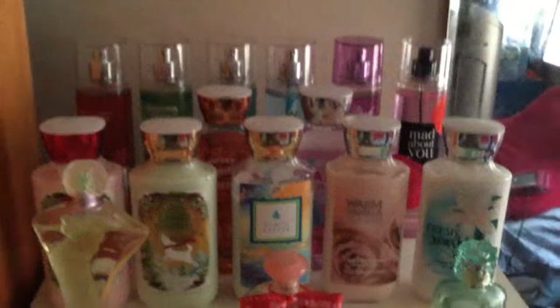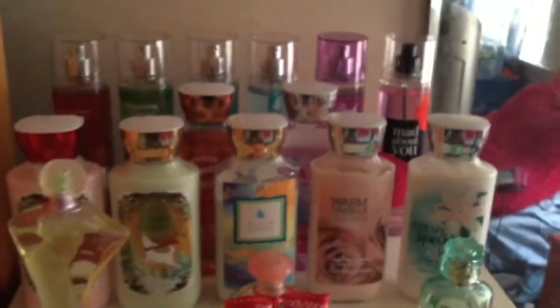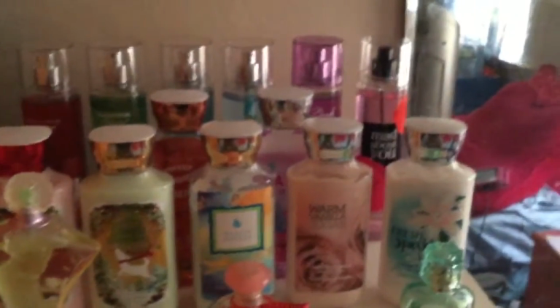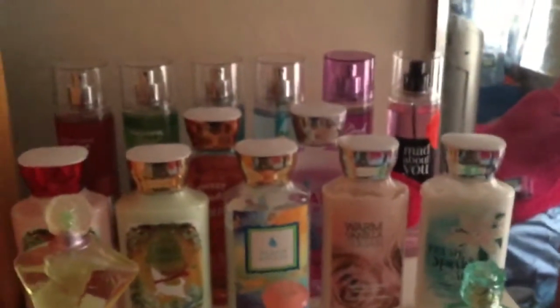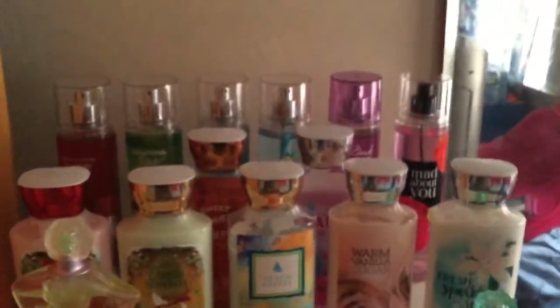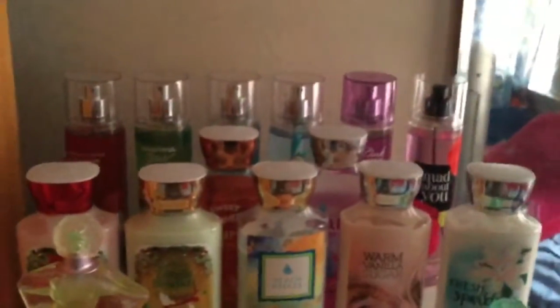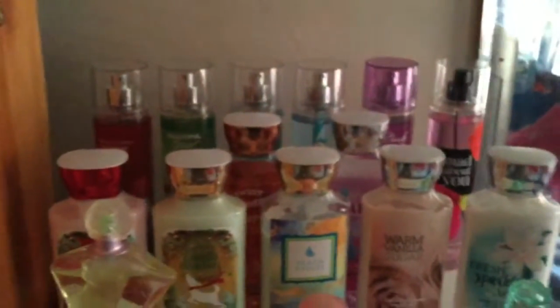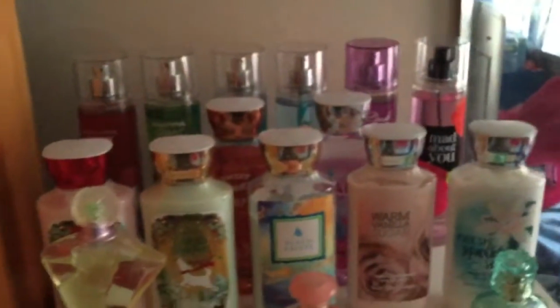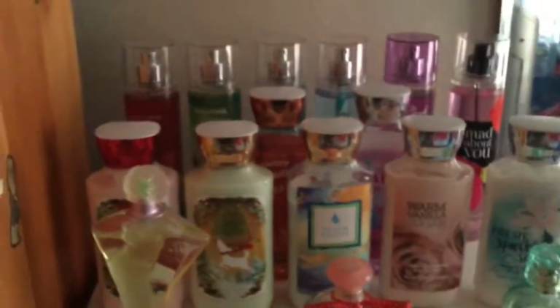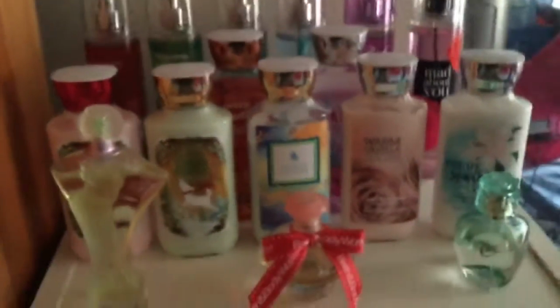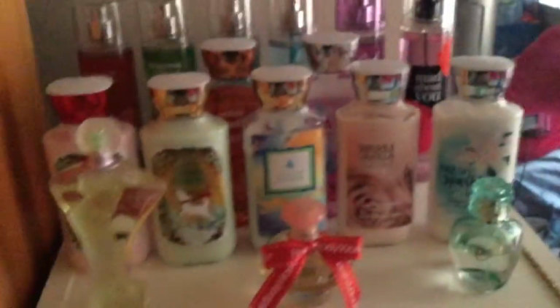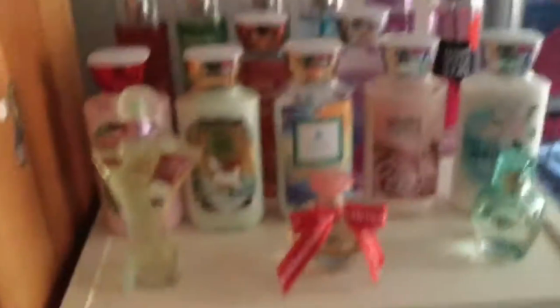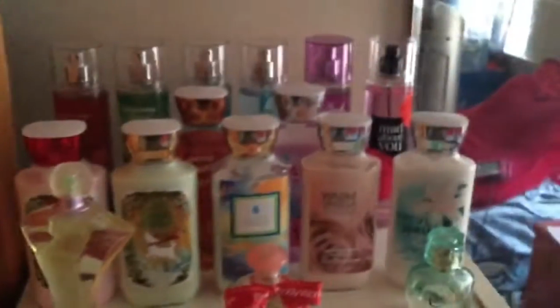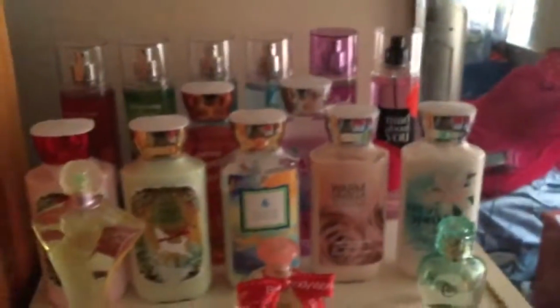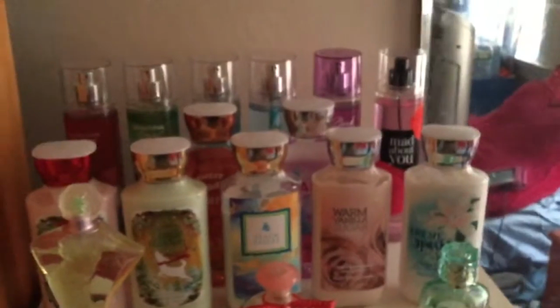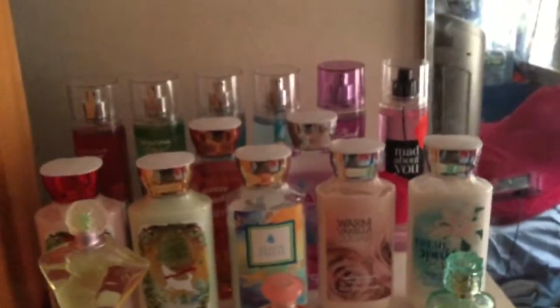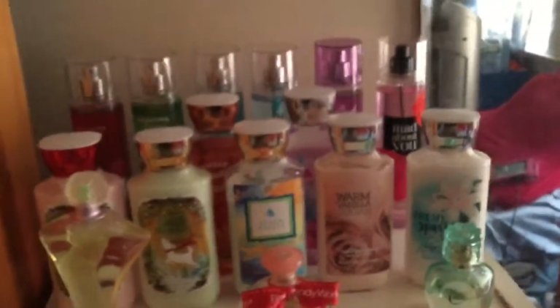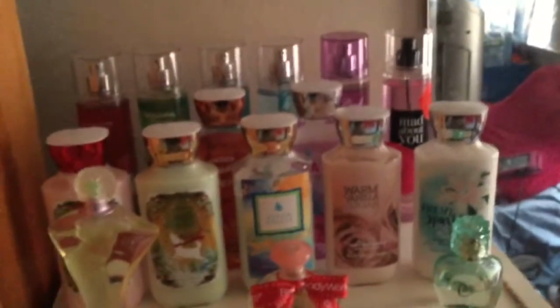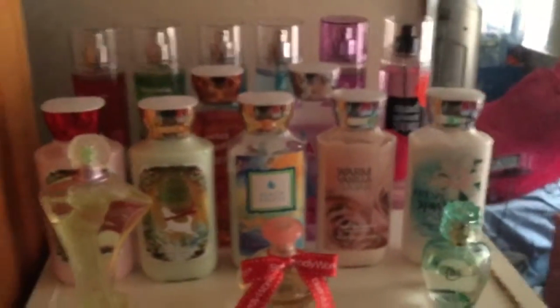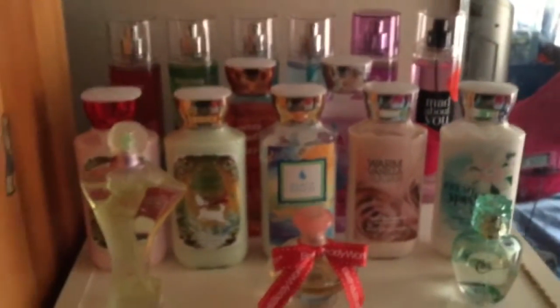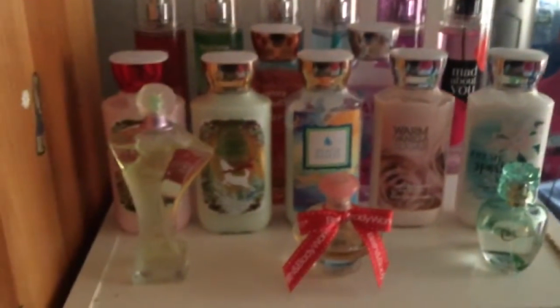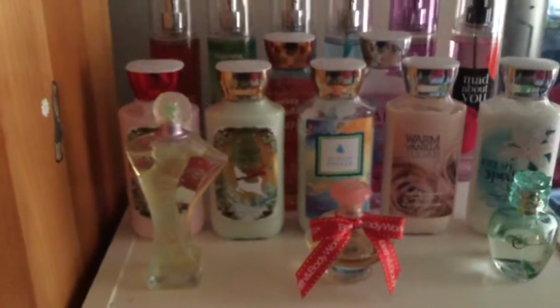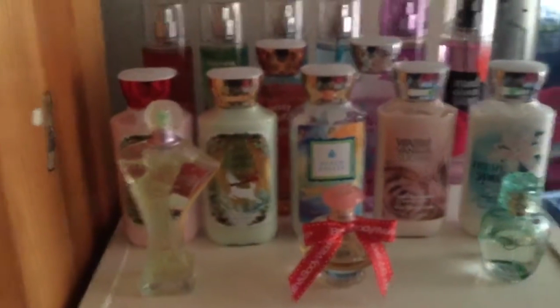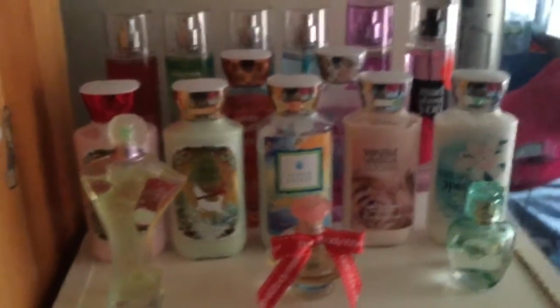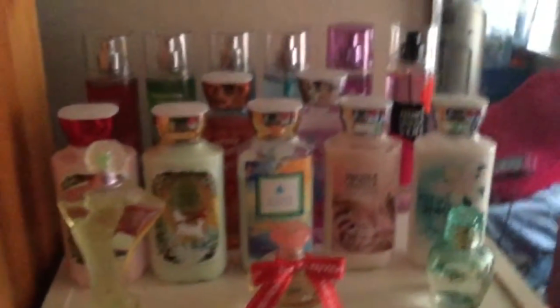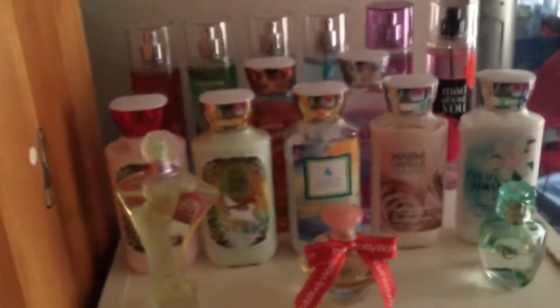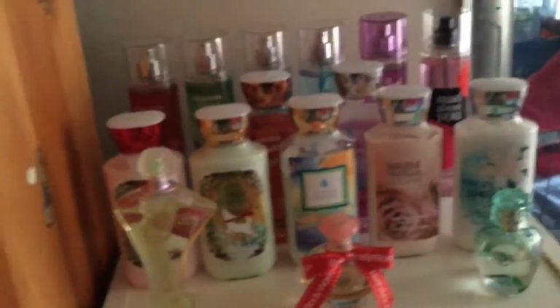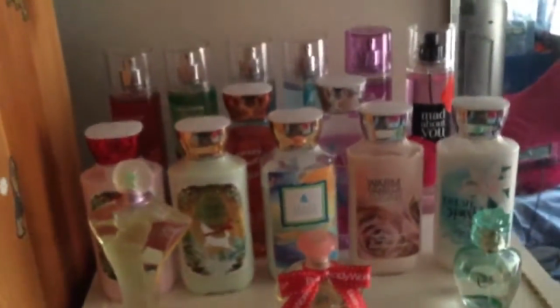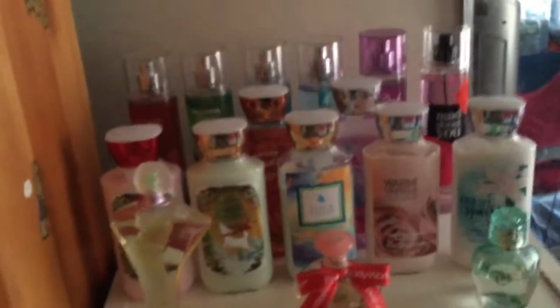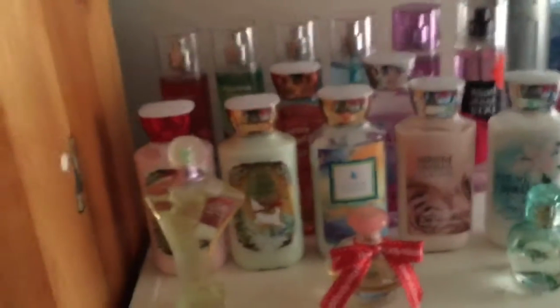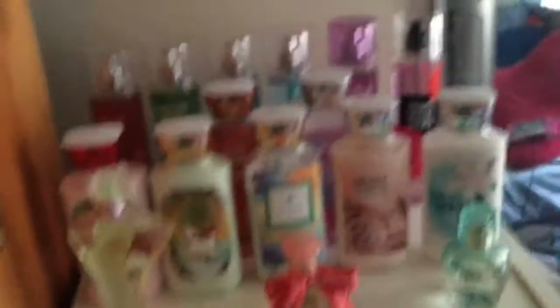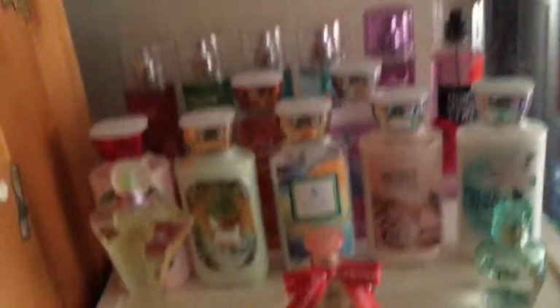Hey guys, it's me, Sticky Makeup Tutorials here, and today I'll be showing you my Bath and Body Works collection. I will not be showing you my face because I do not look good right now.